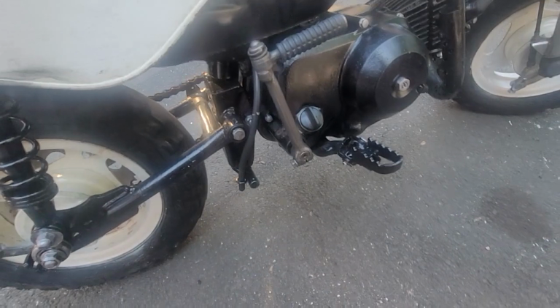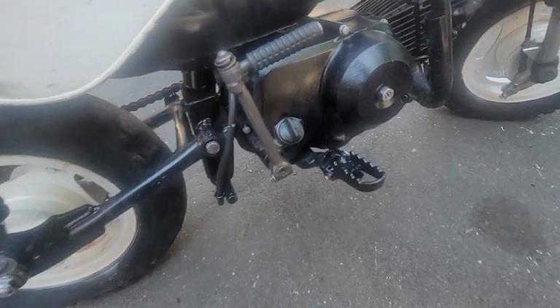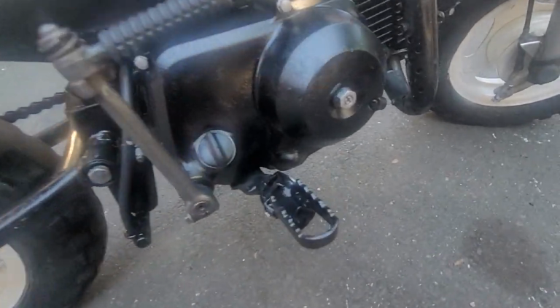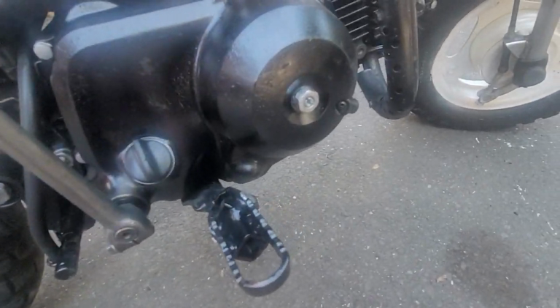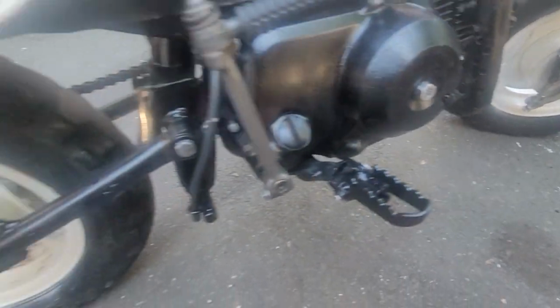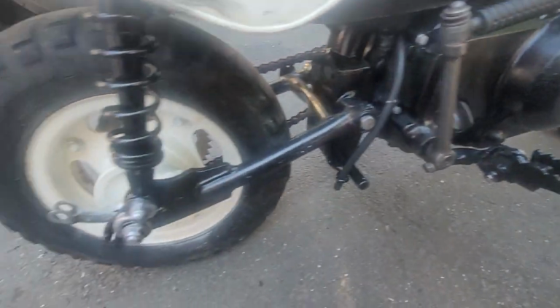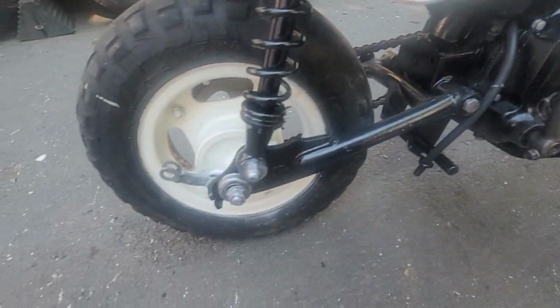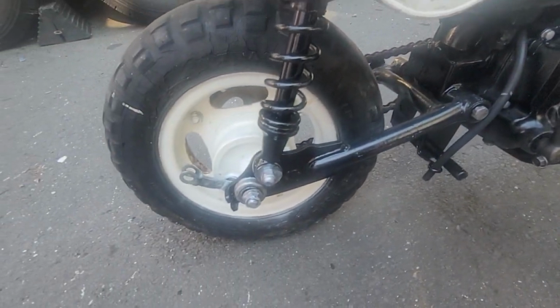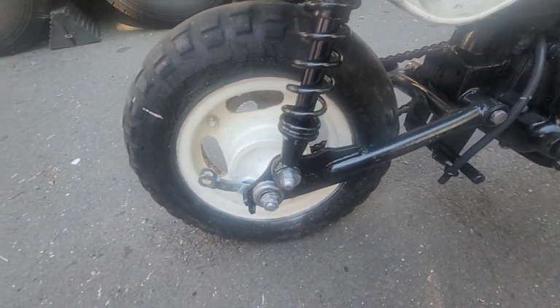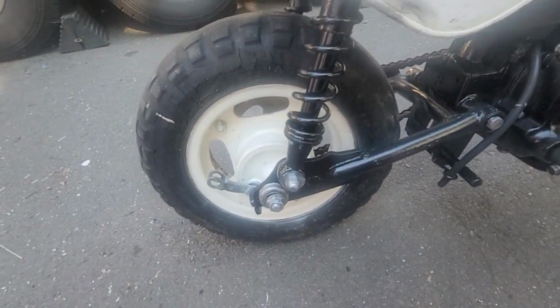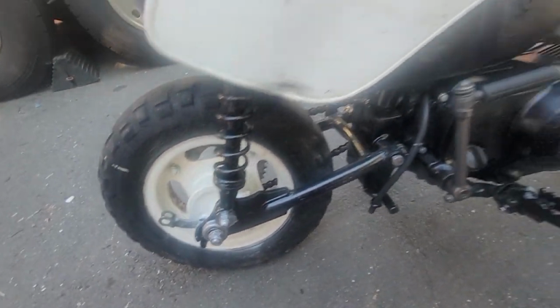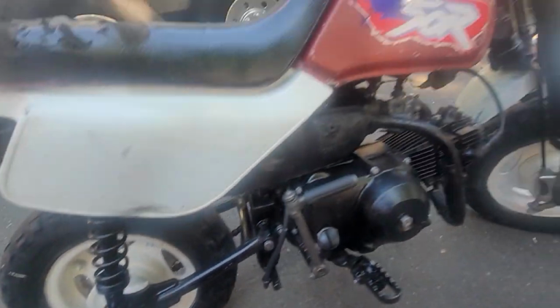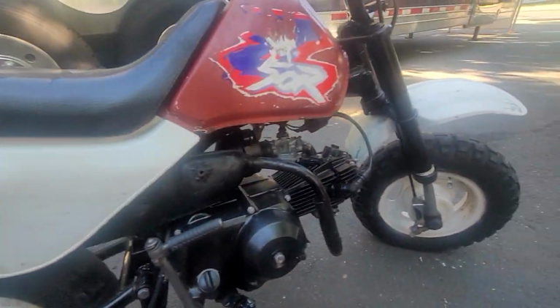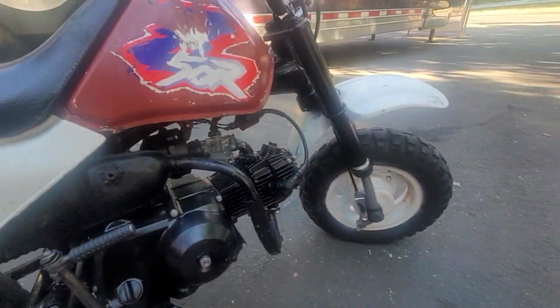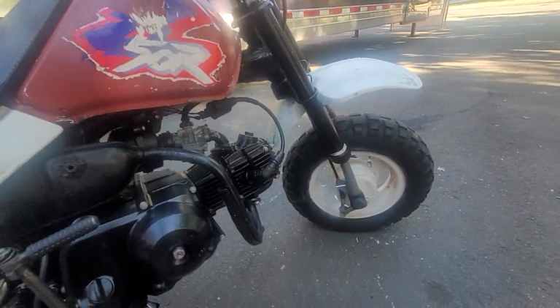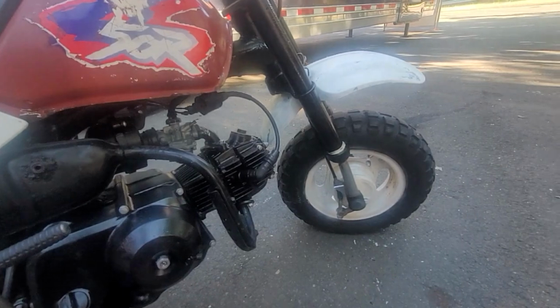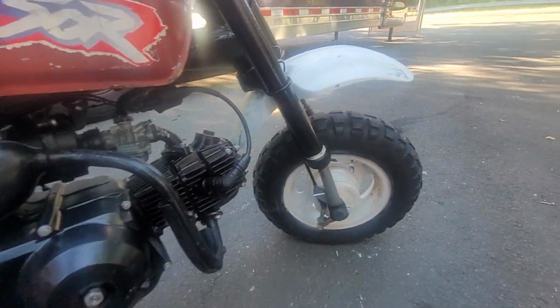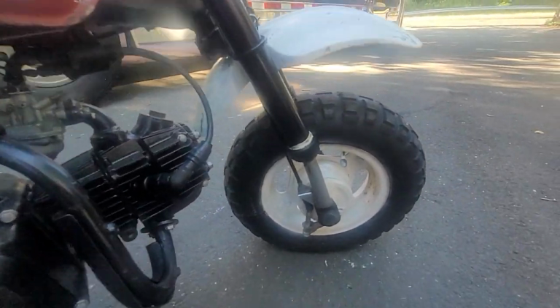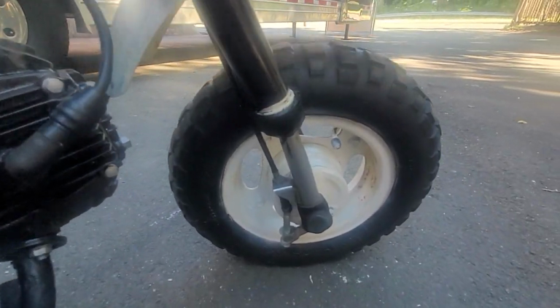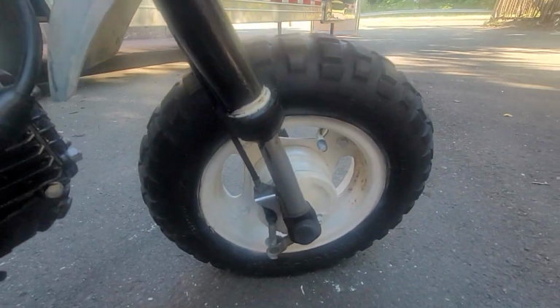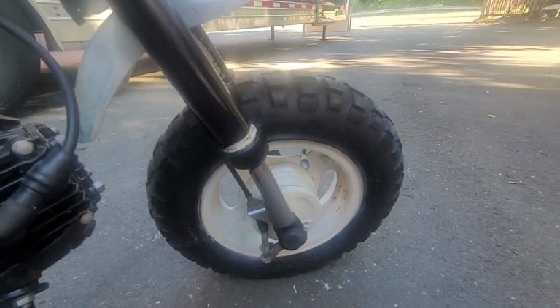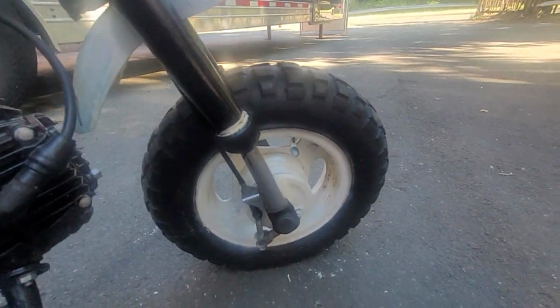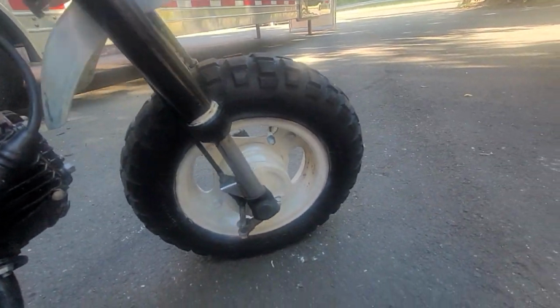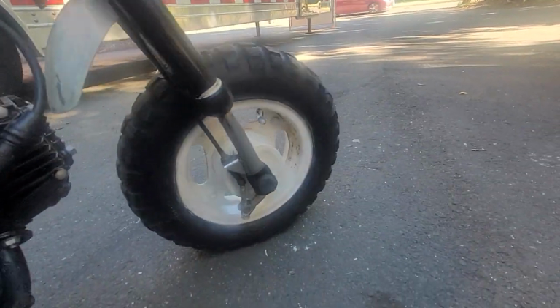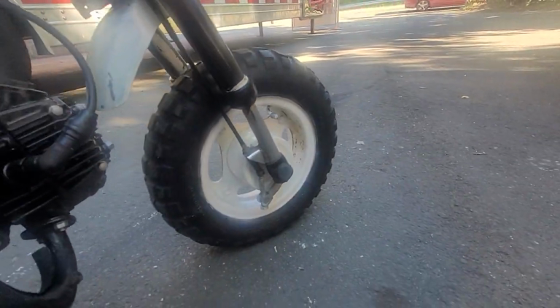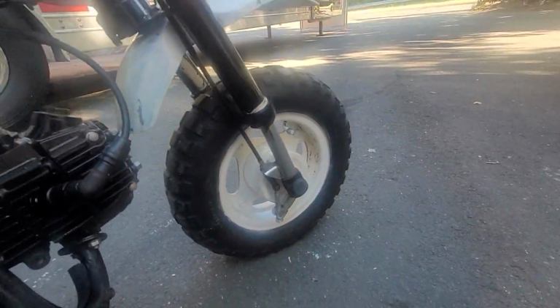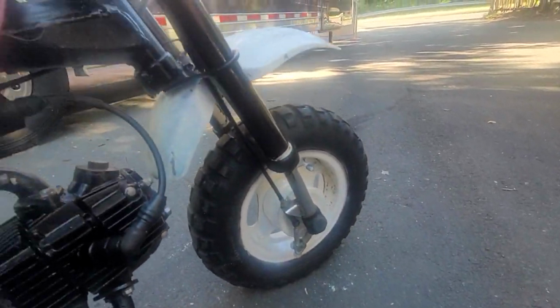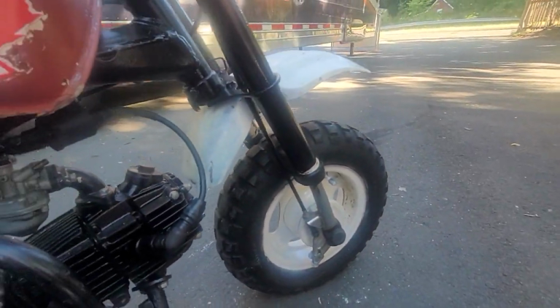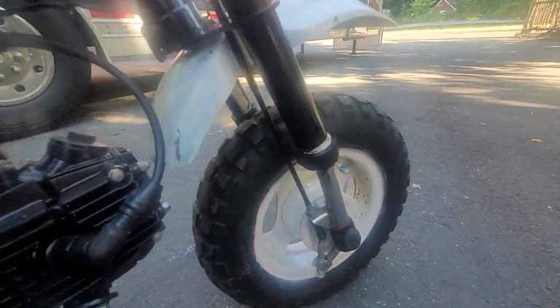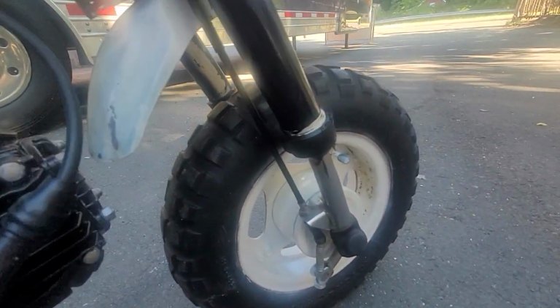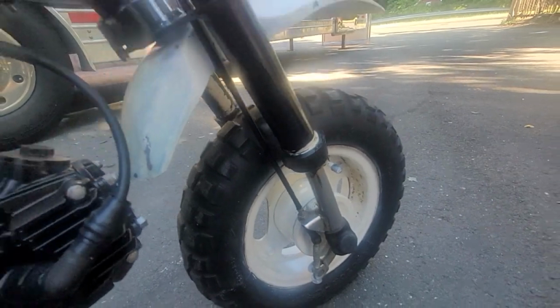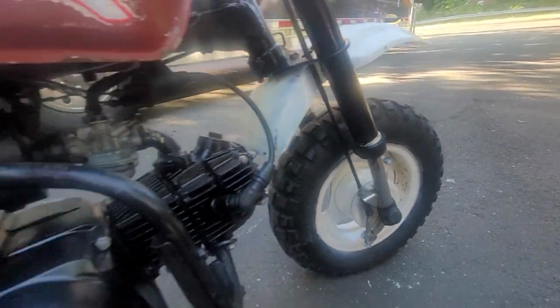It's missing the rear brake pedal on this side and the brake arm, but the front brake's intact. Original front tire on there, too. This fork tube's a little bit bent.